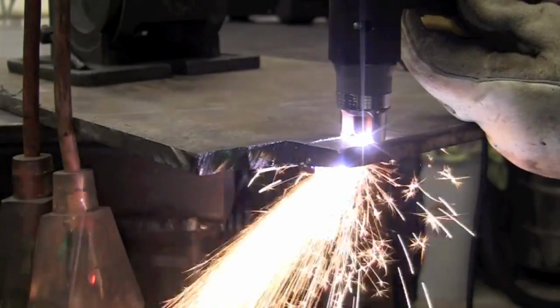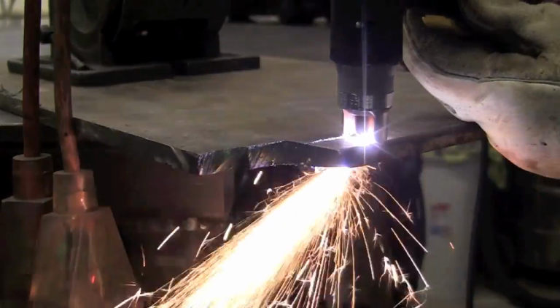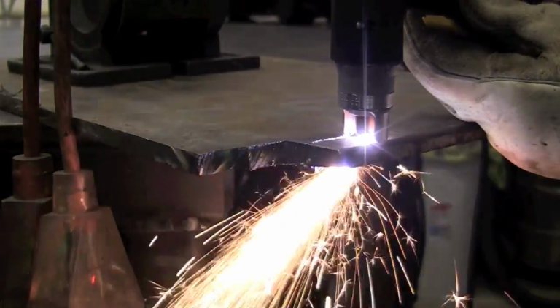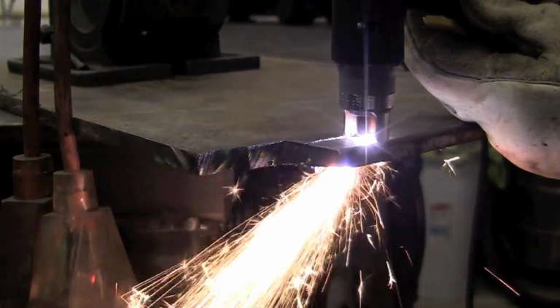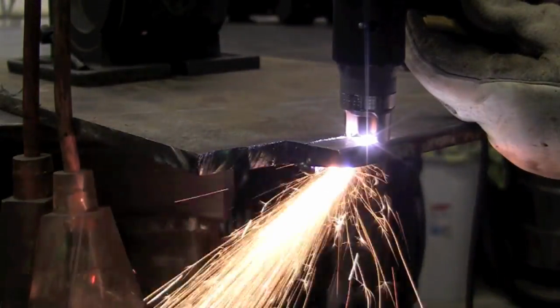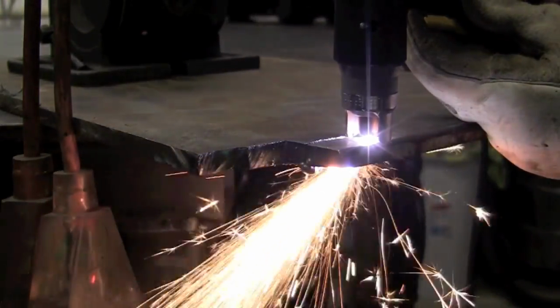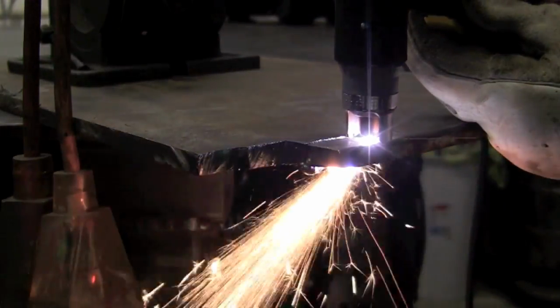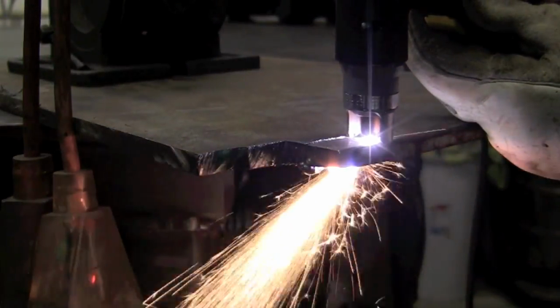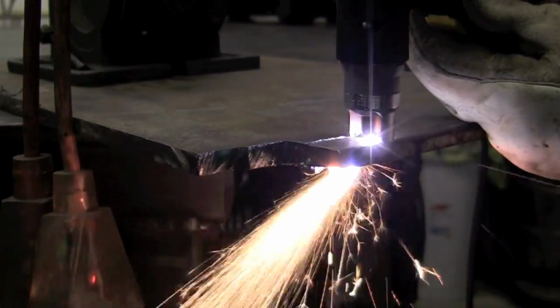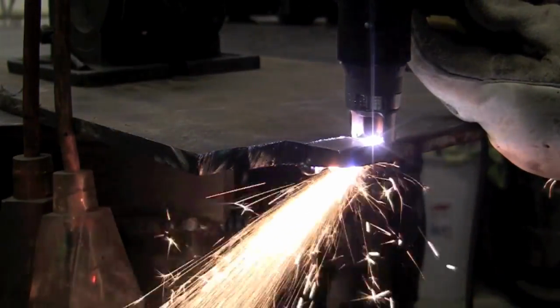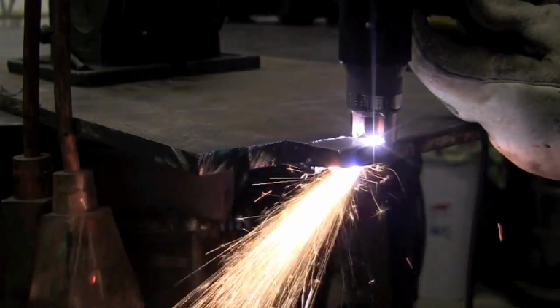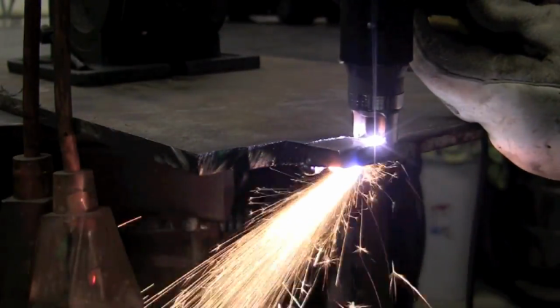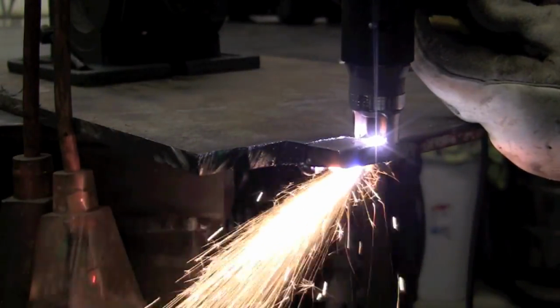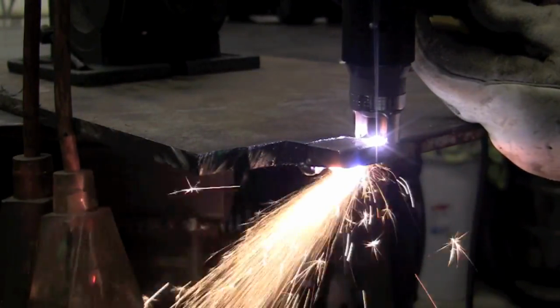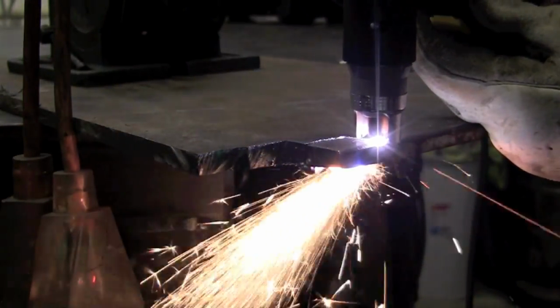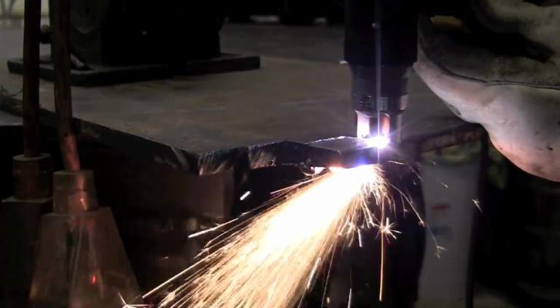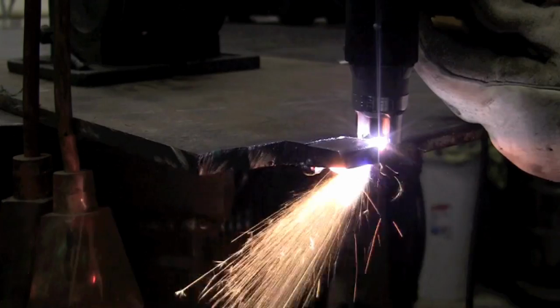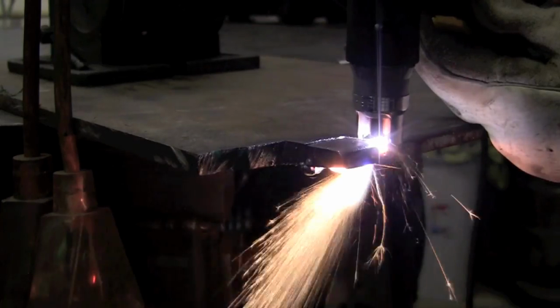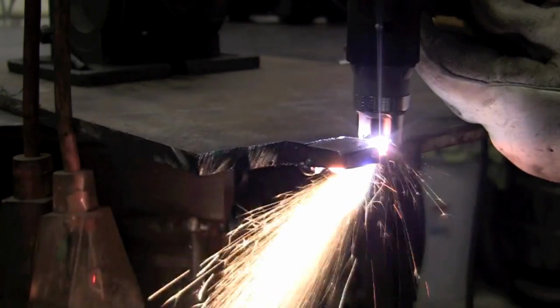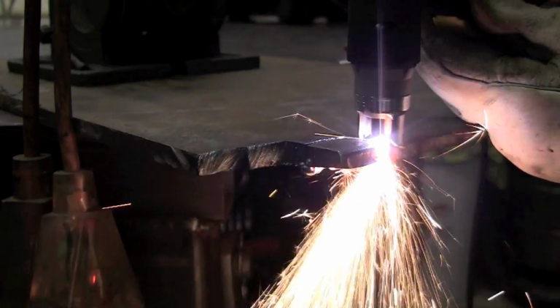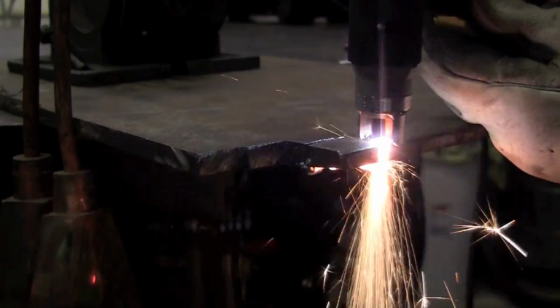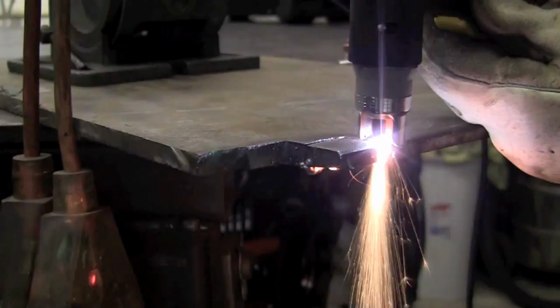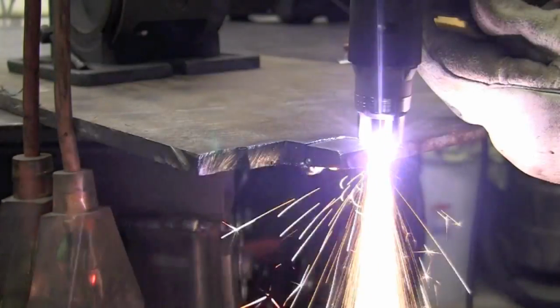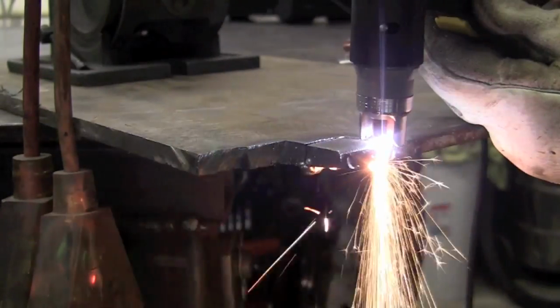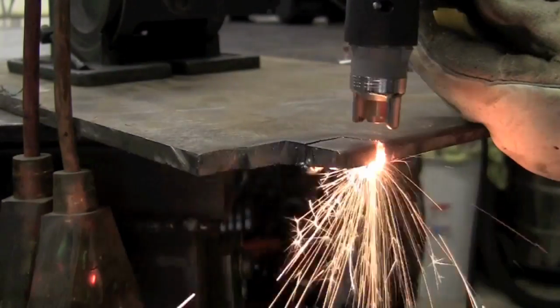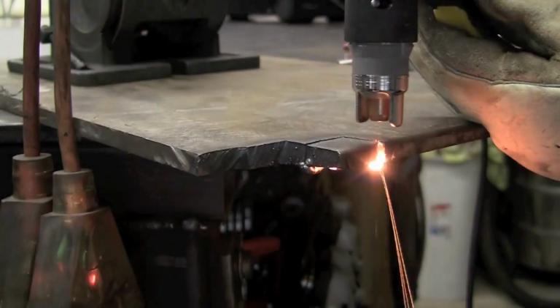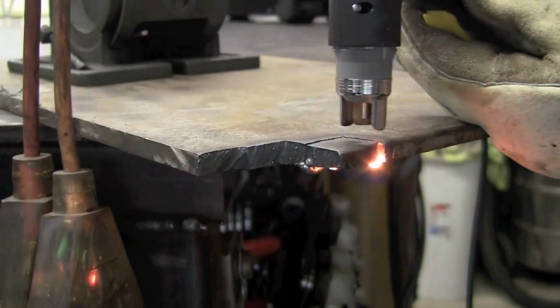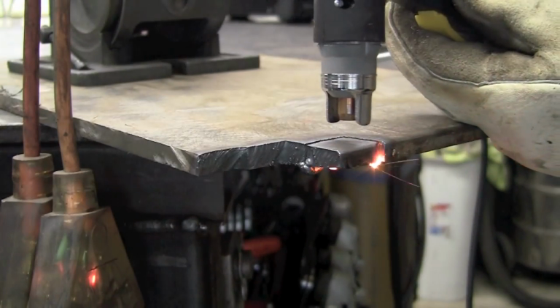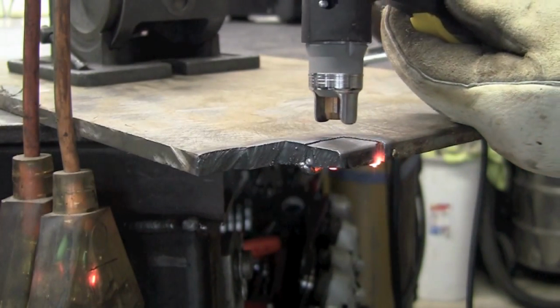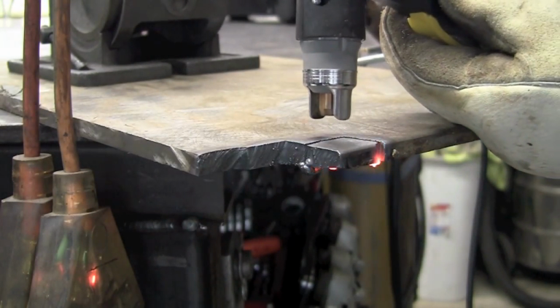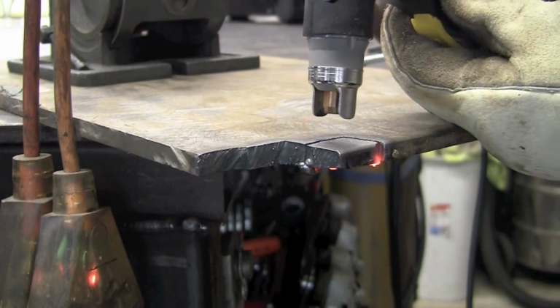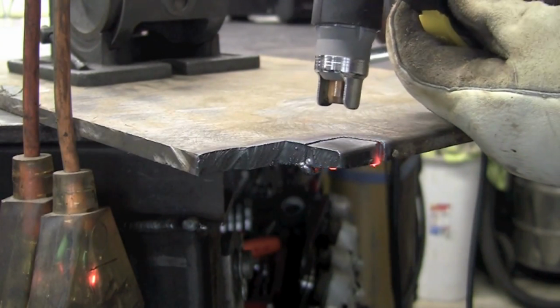The electrode I'm using for this job to cut the three-eighths is the same electrode I've used throughout all of the testing, and it's held up really well.